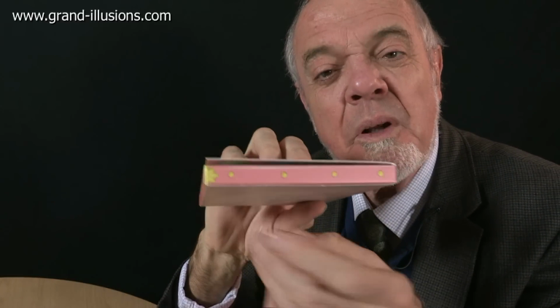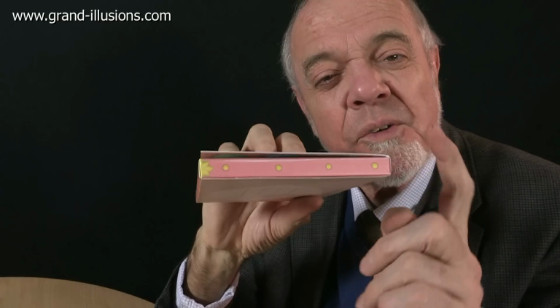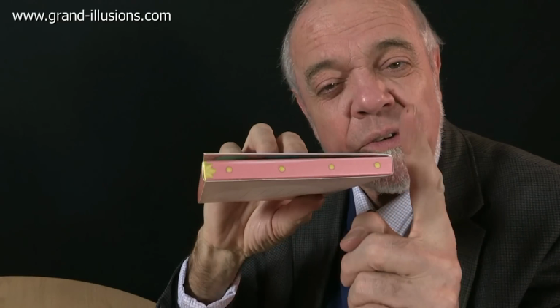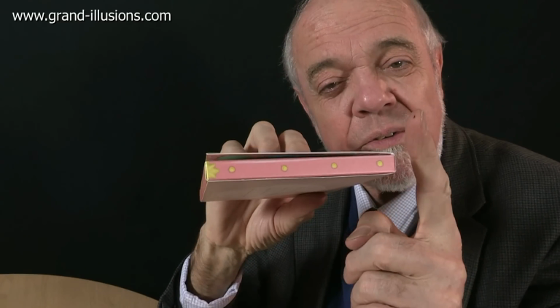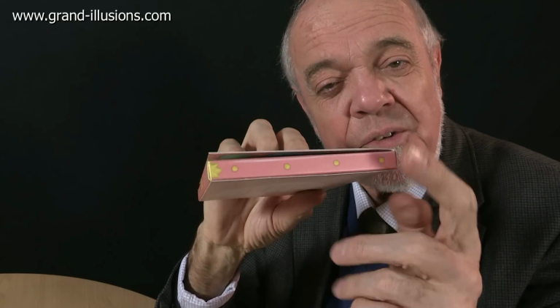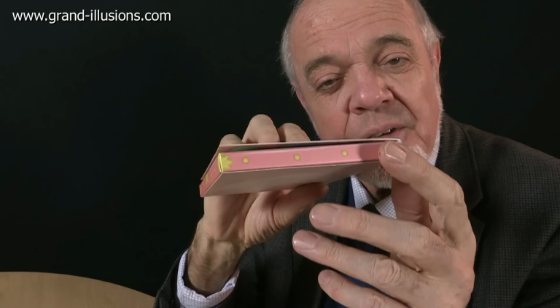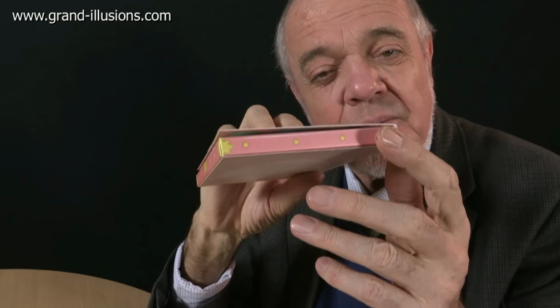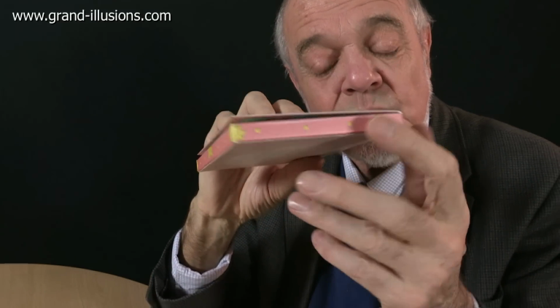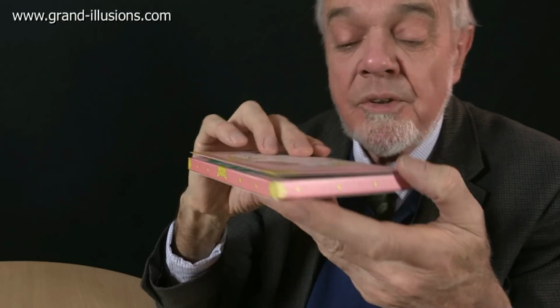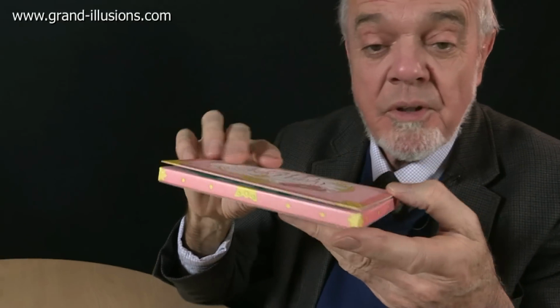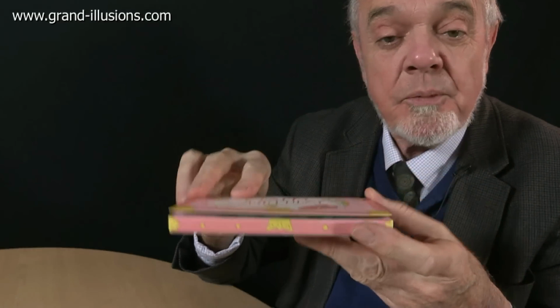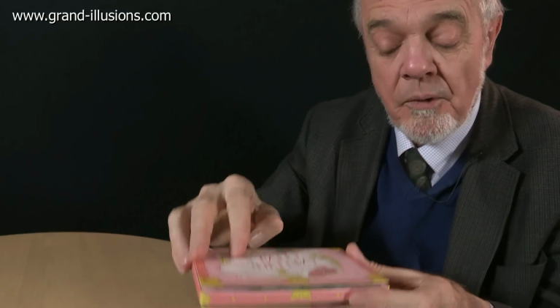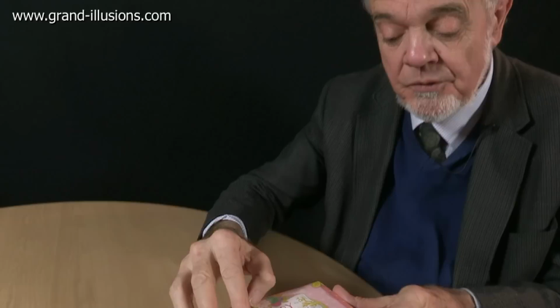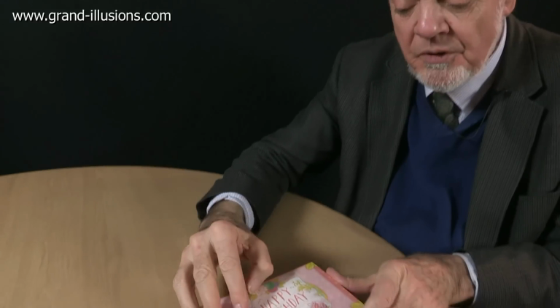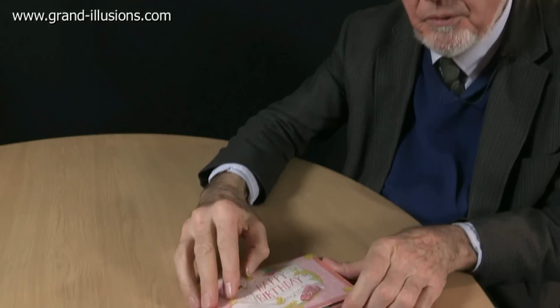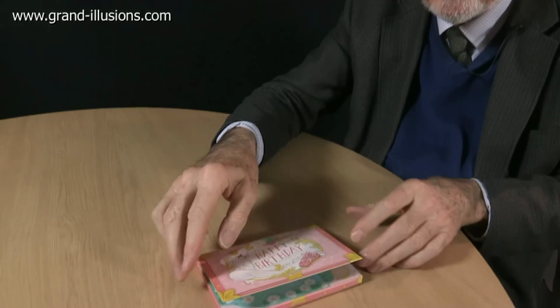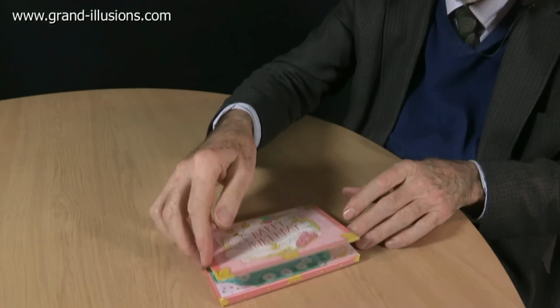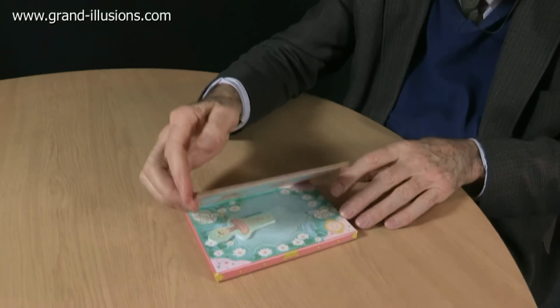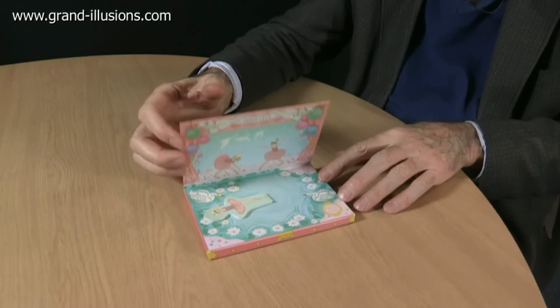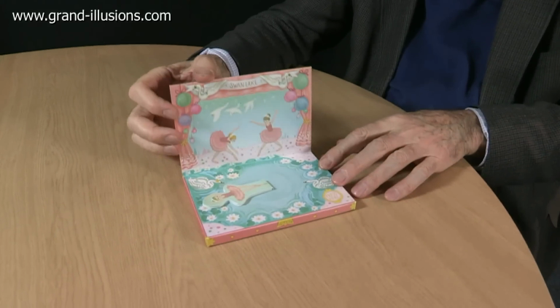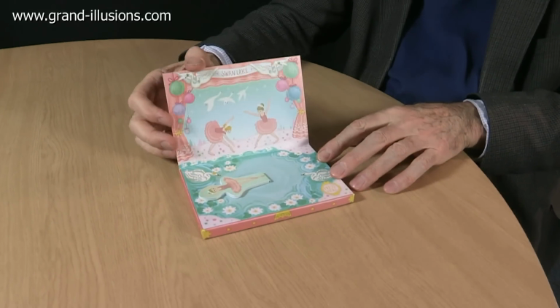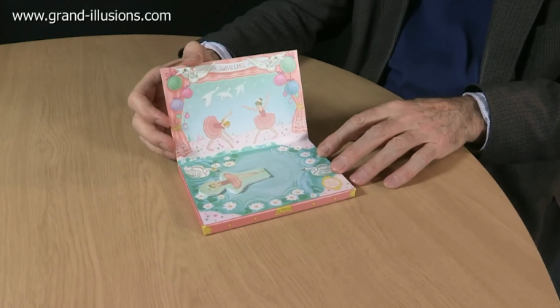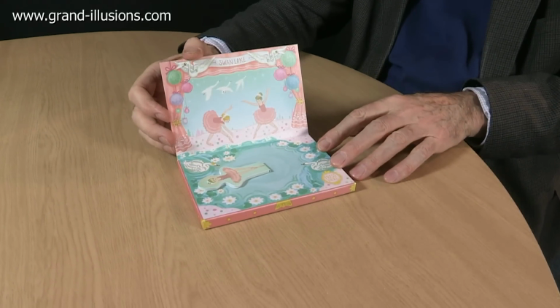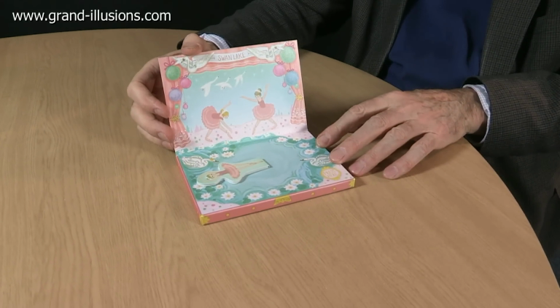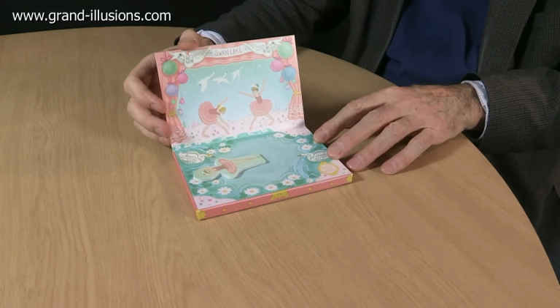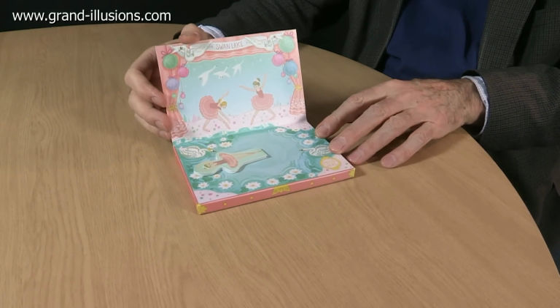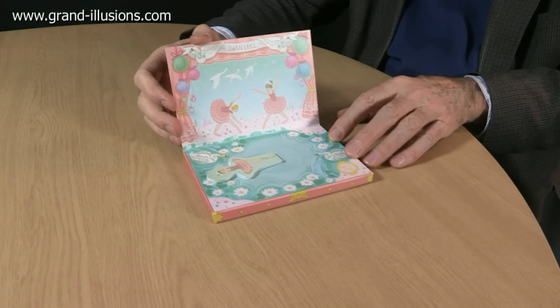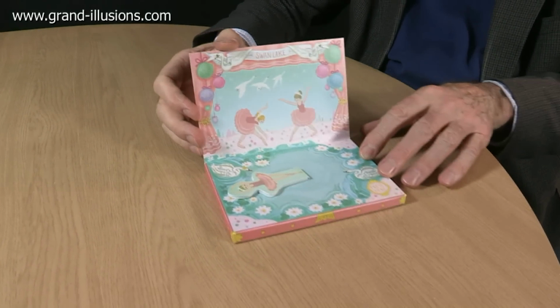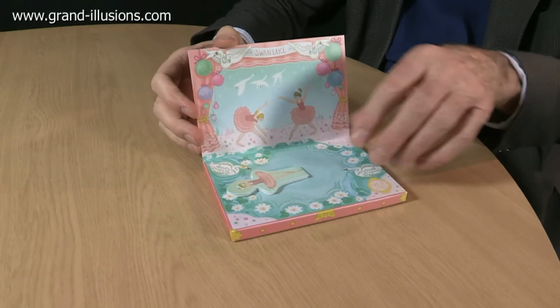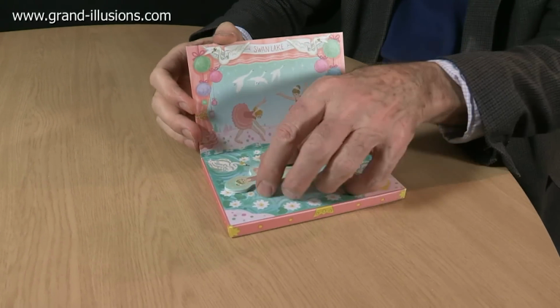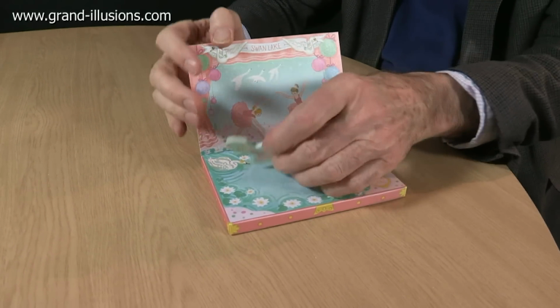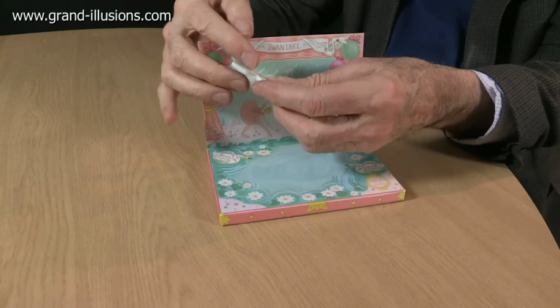Well, there's a secret inside it. So let's open the box on the table and see what we find. Oh, a nice scene from a ballet with a stage and theatre. Here's the ballerina.